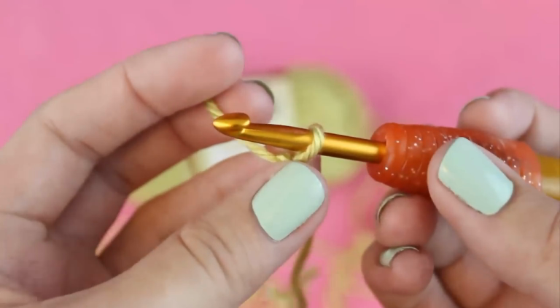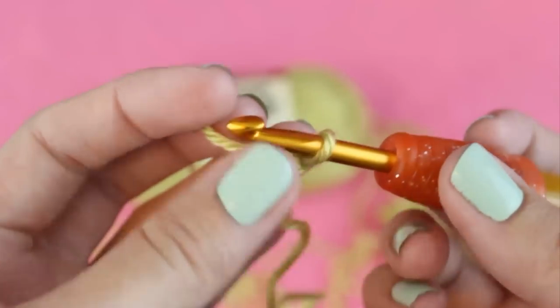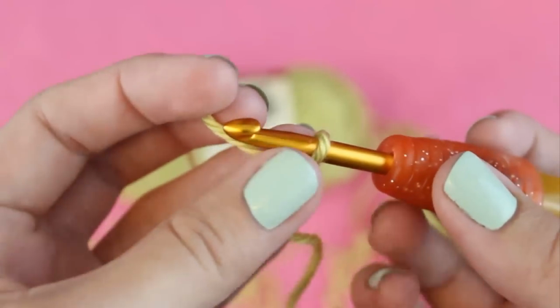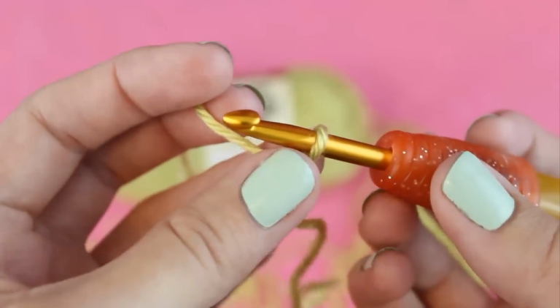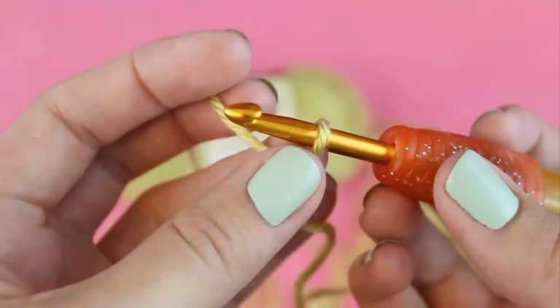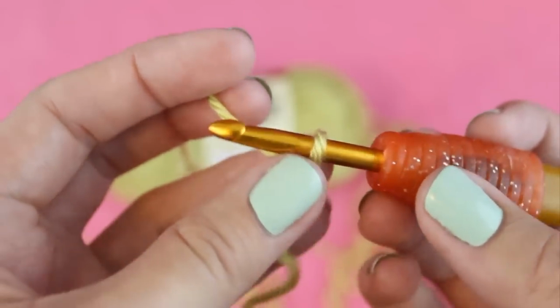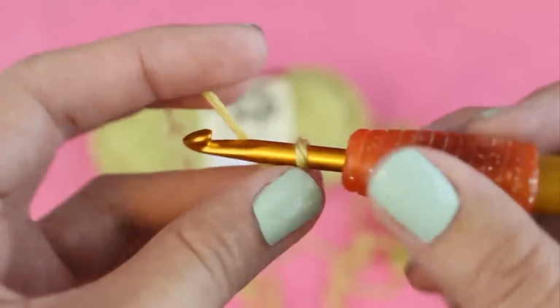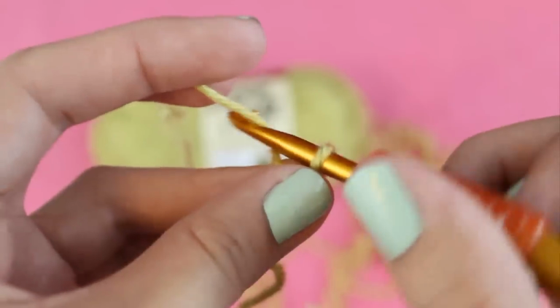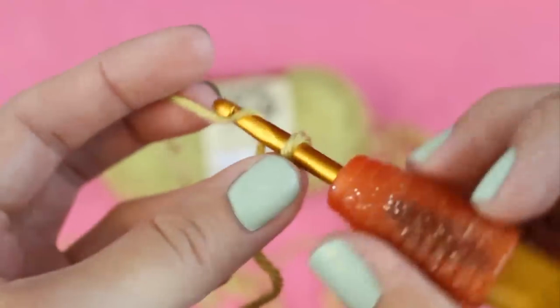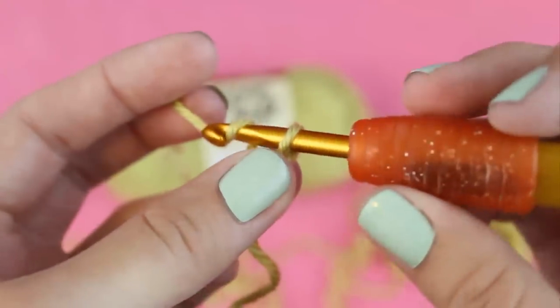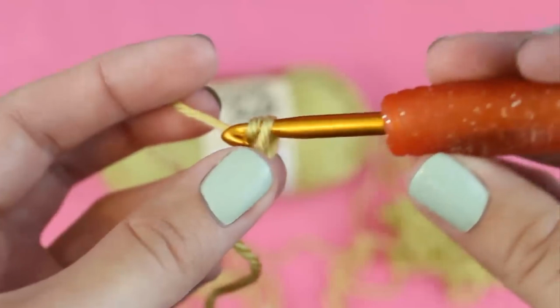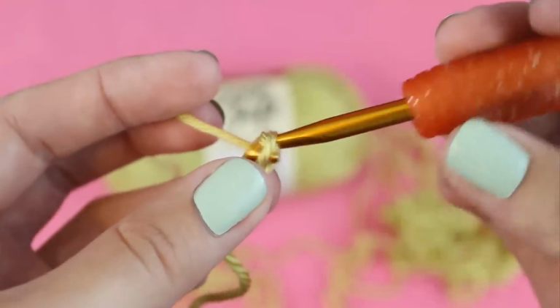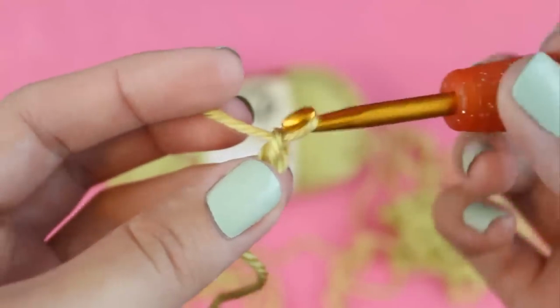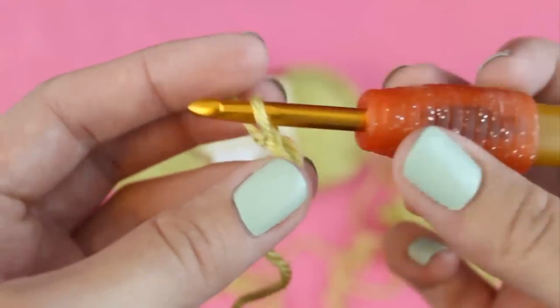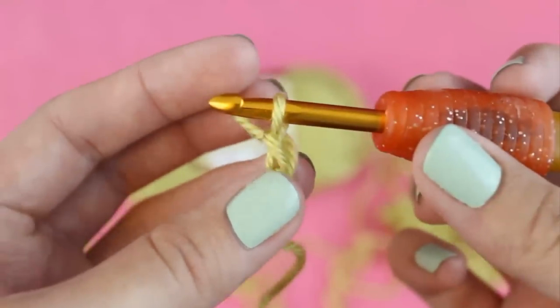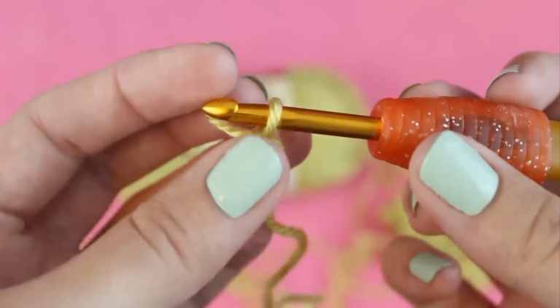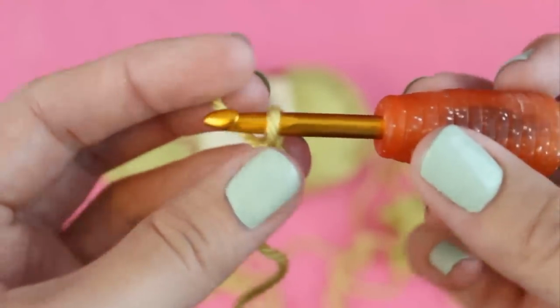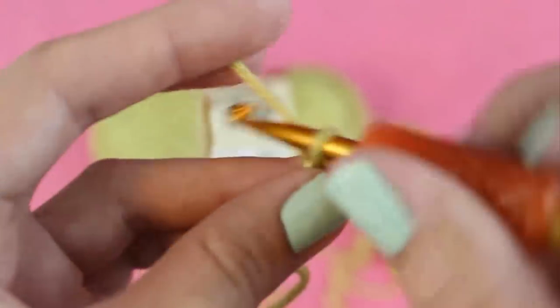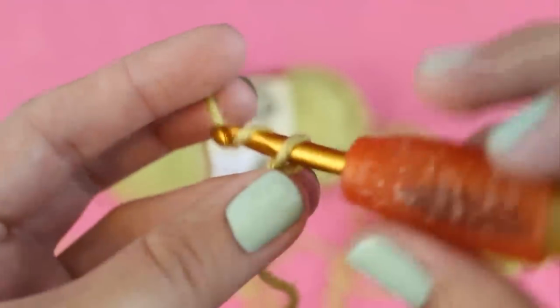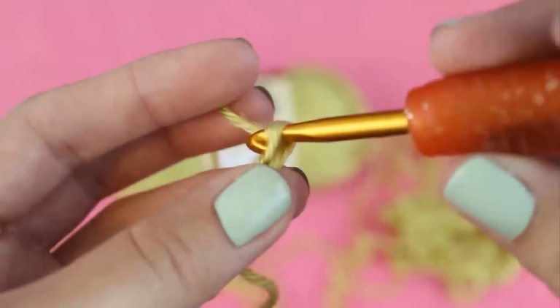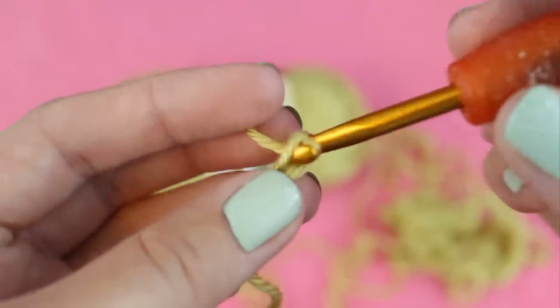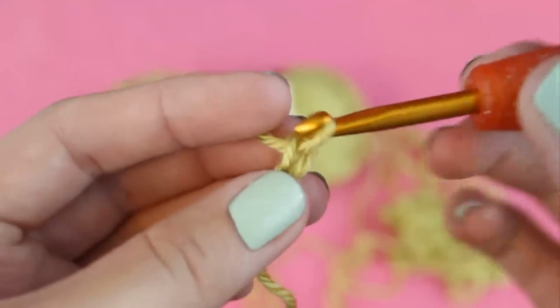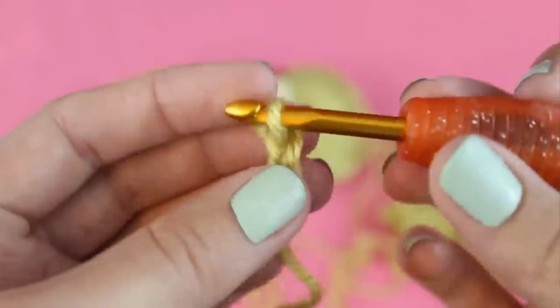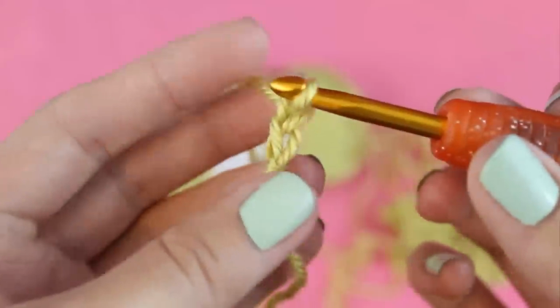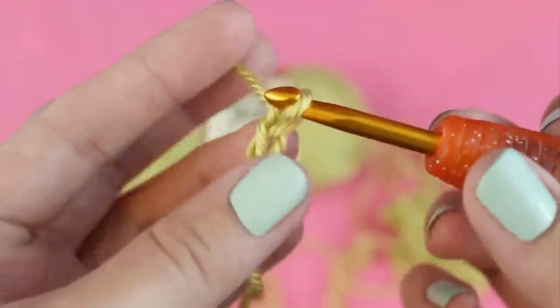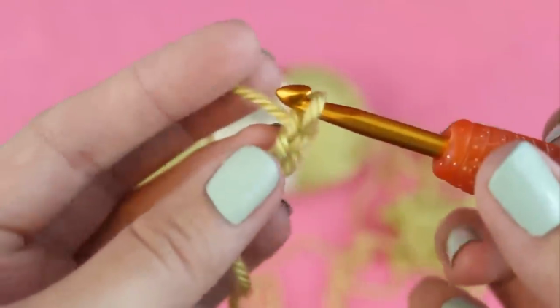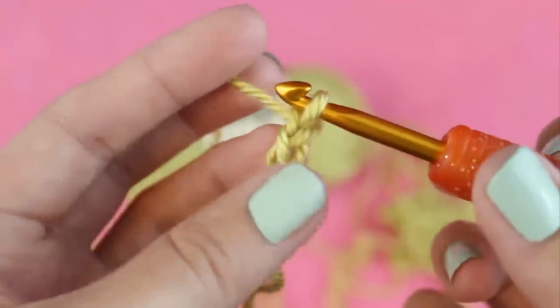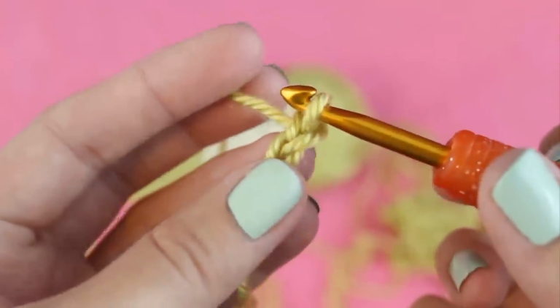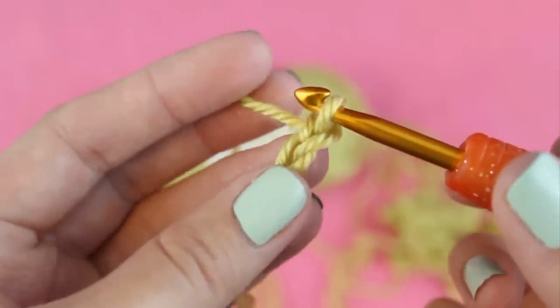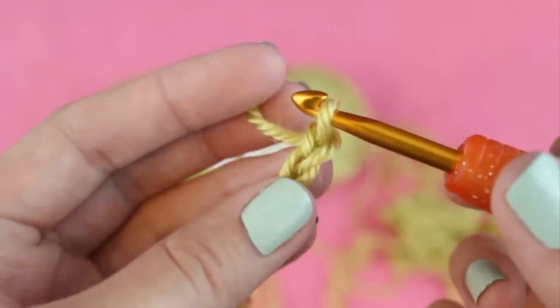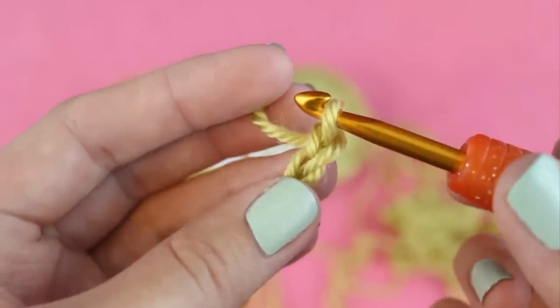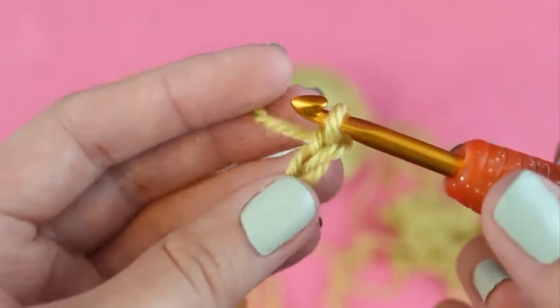To make a chain, wrap your yarn over the hook and pull it through the loop that was already on your hook. Do this one more time so you have two chains. Then insert your hook into the first chain you made.